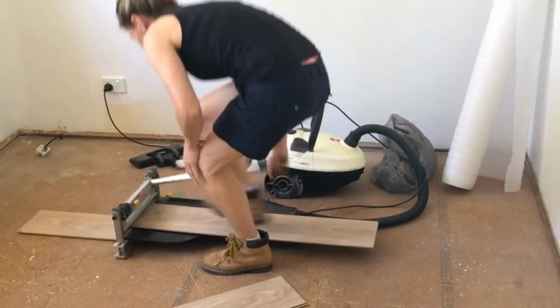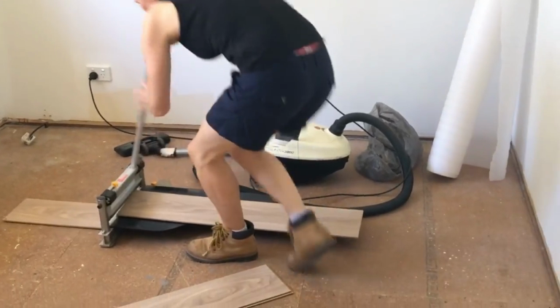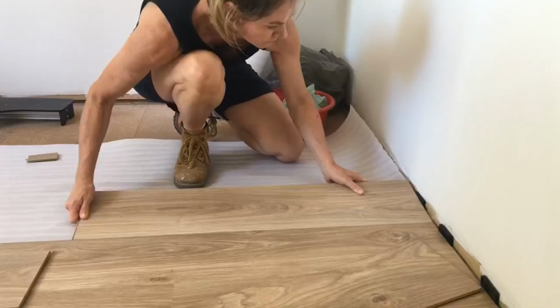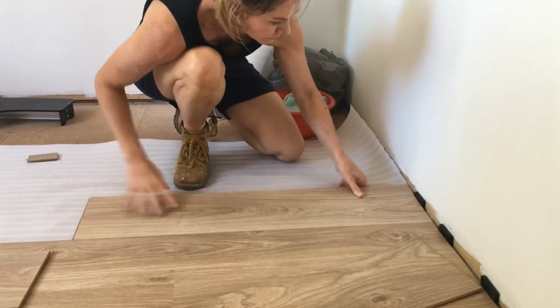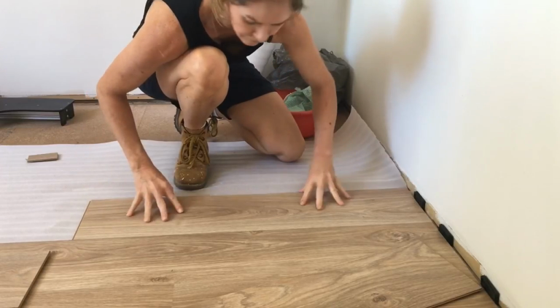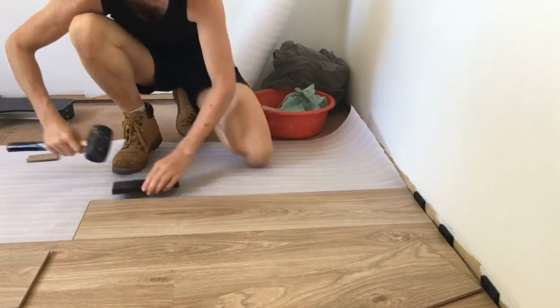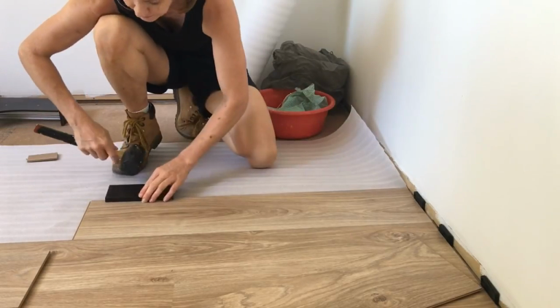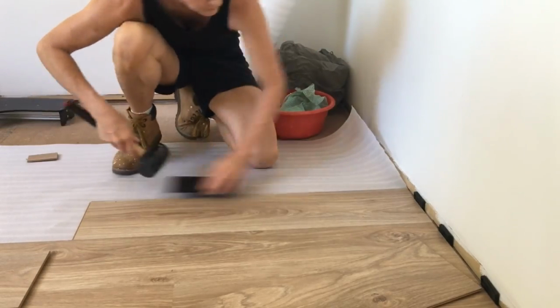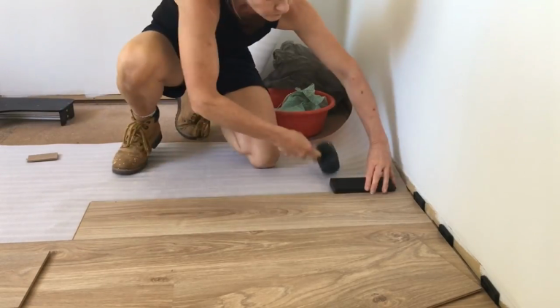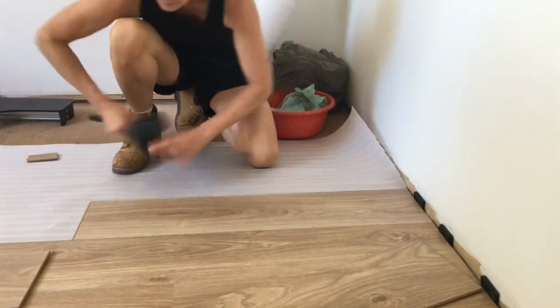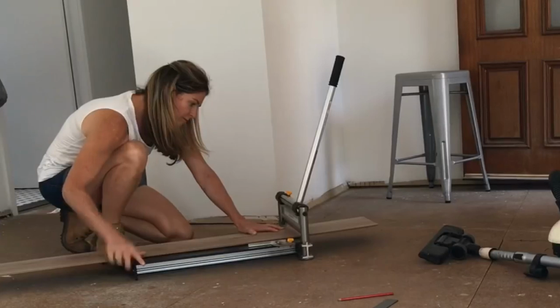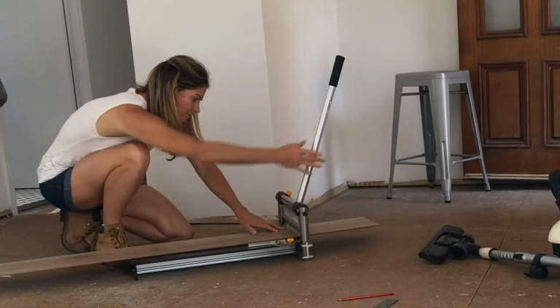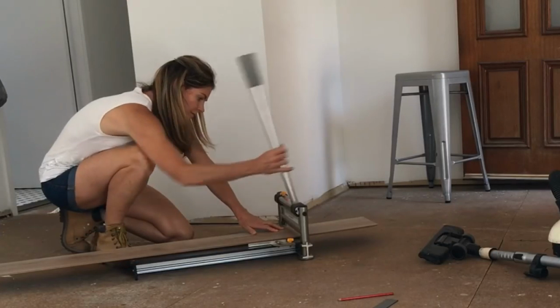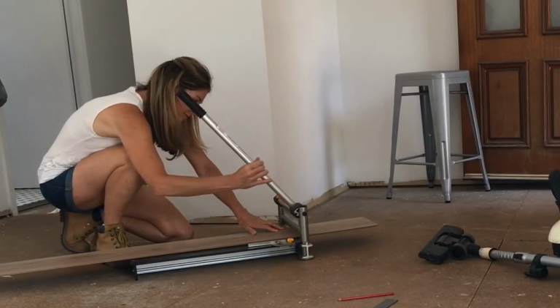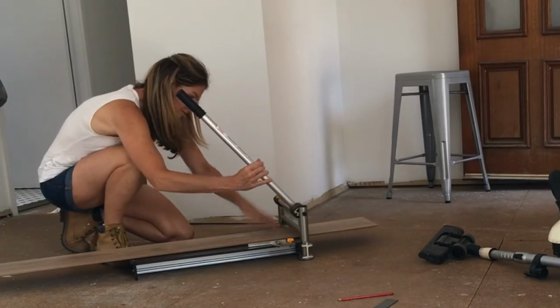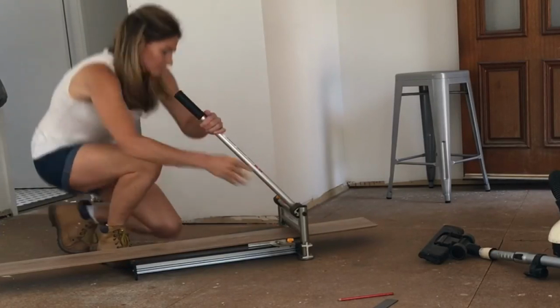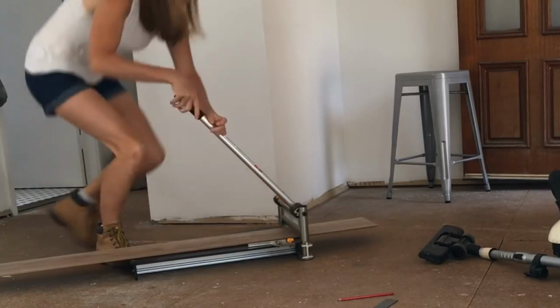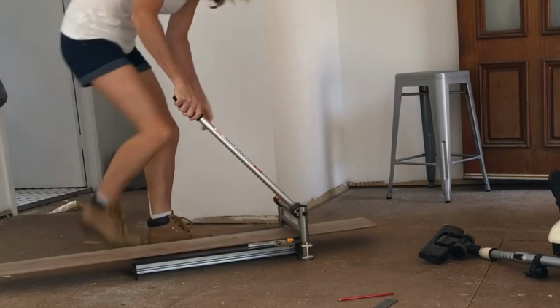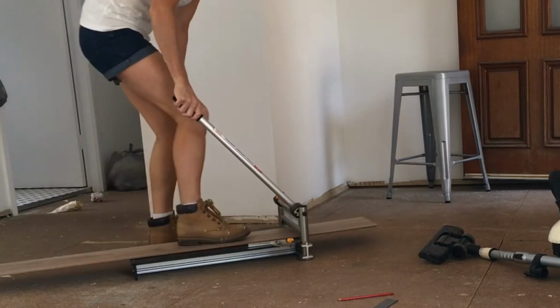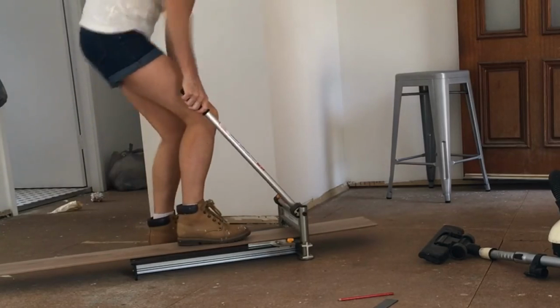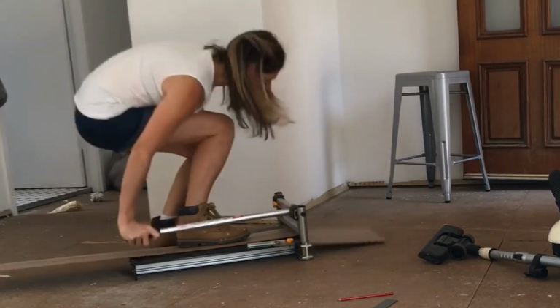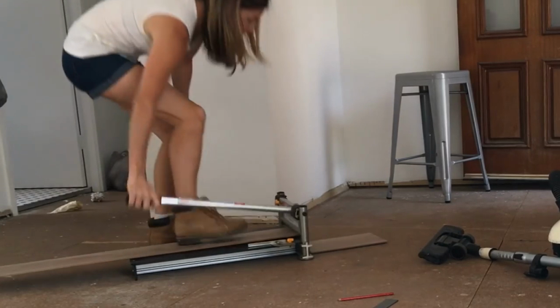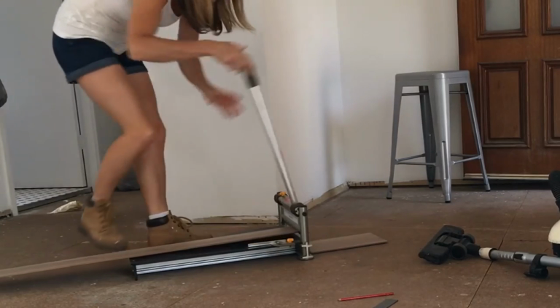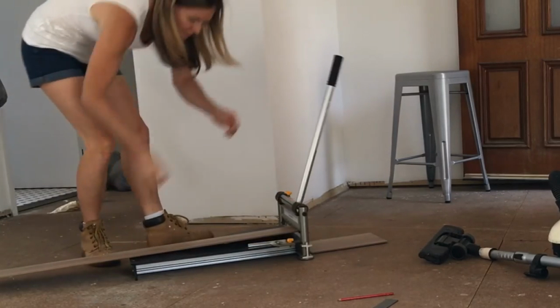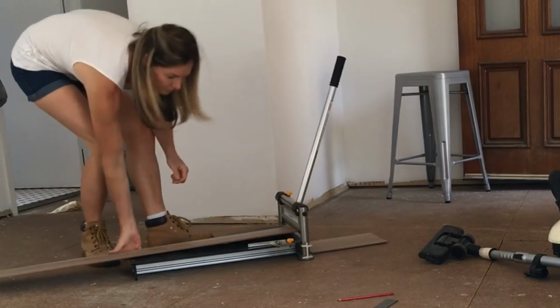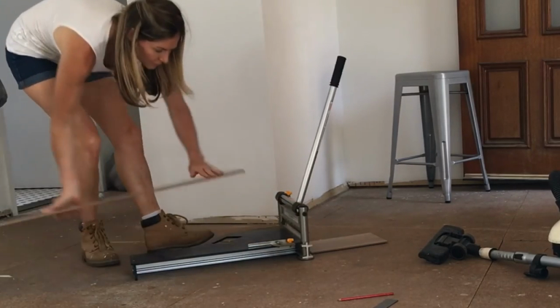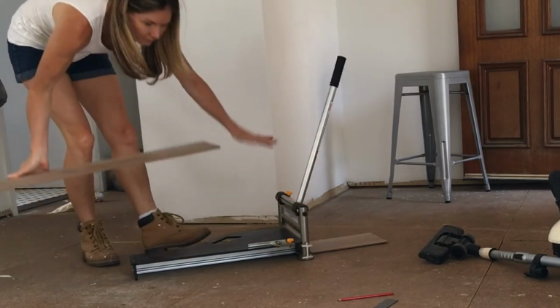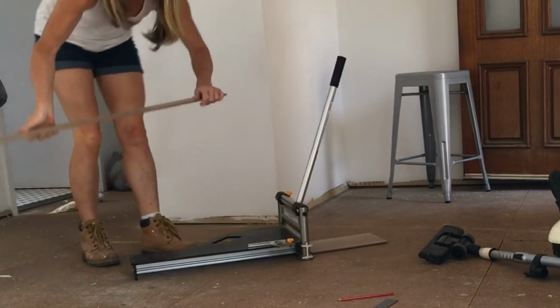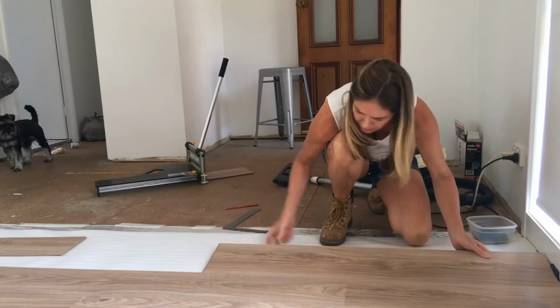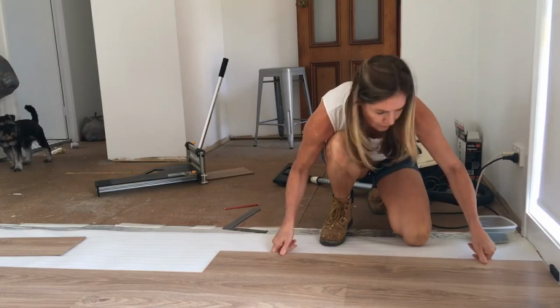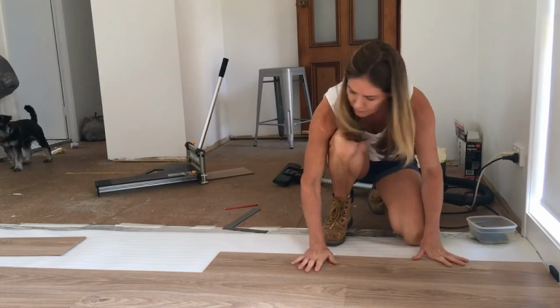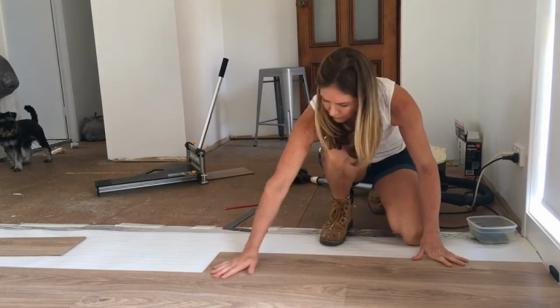You will of course still need to cut the long edges with a power saw or jigsaw, but the beauty of this piece of equipment is that you can make quick cuts in the room you're working in. It is so simple and easy to use. I love it.